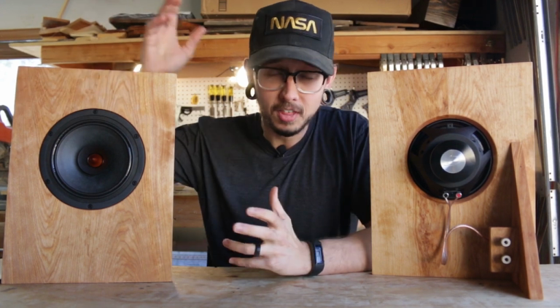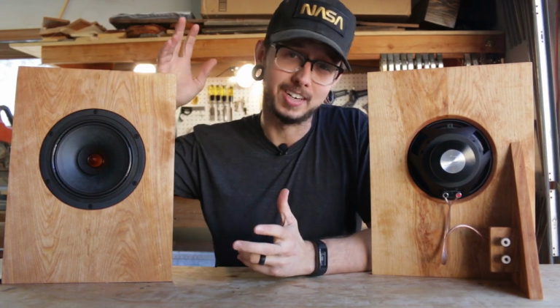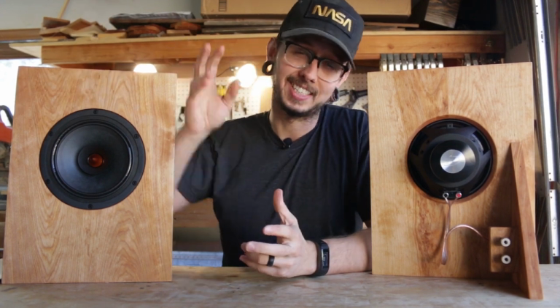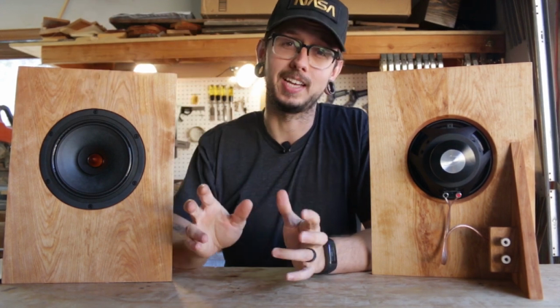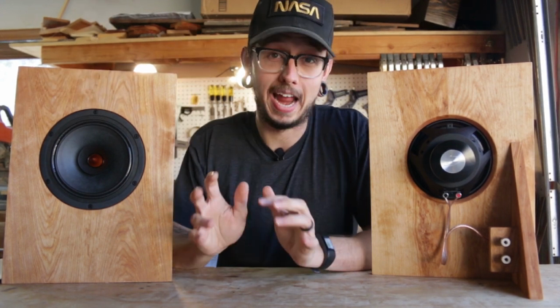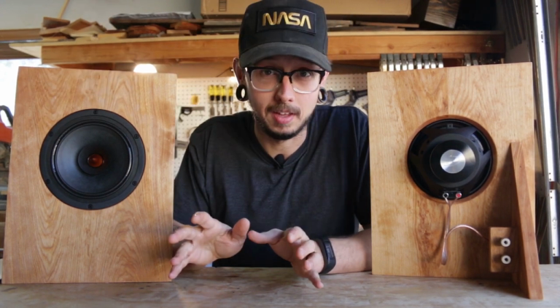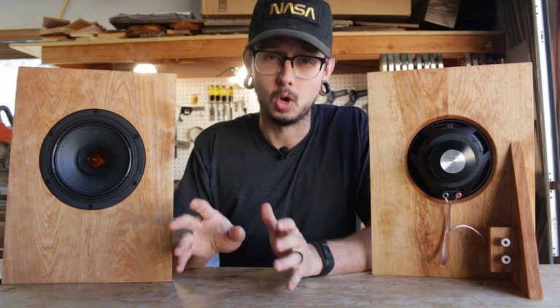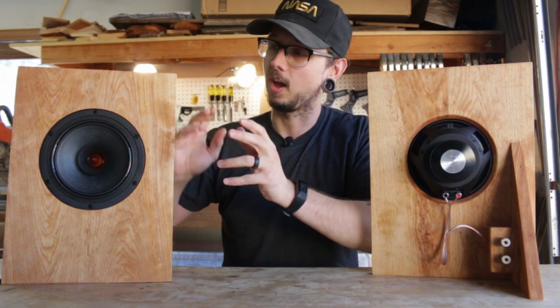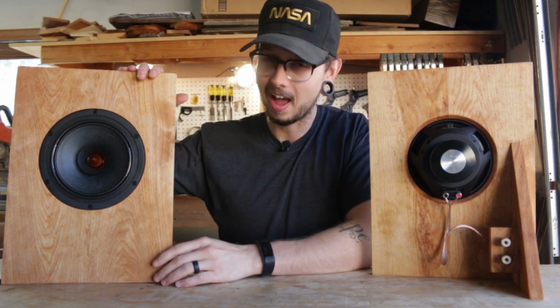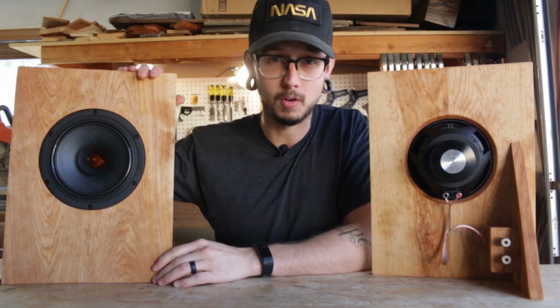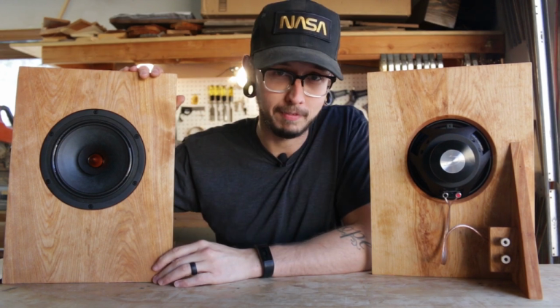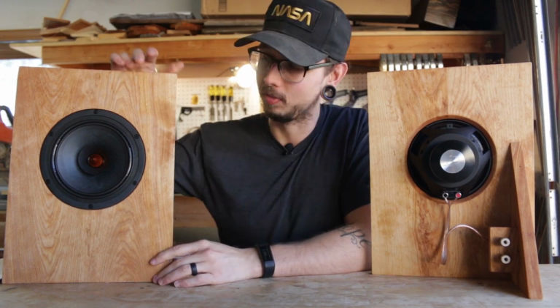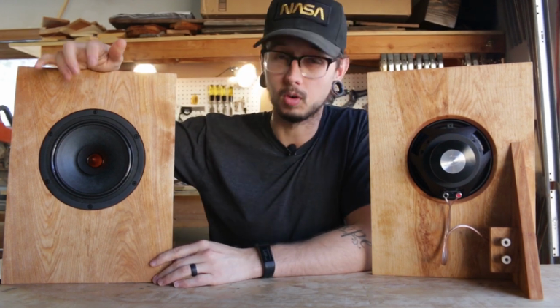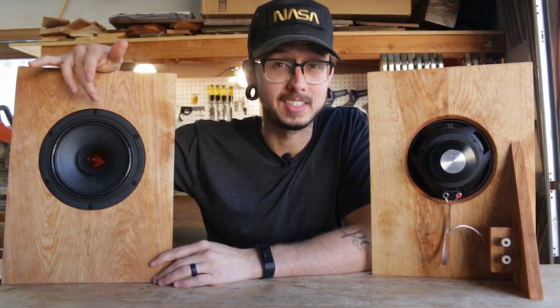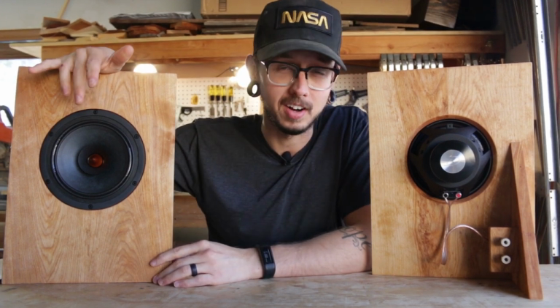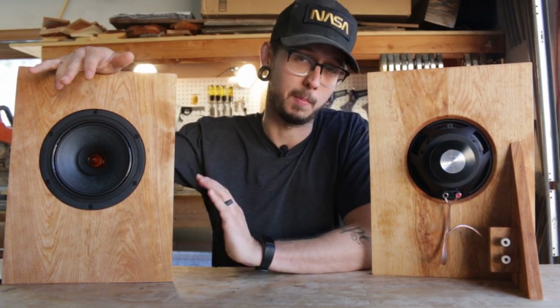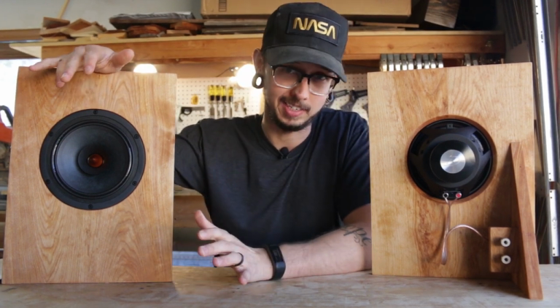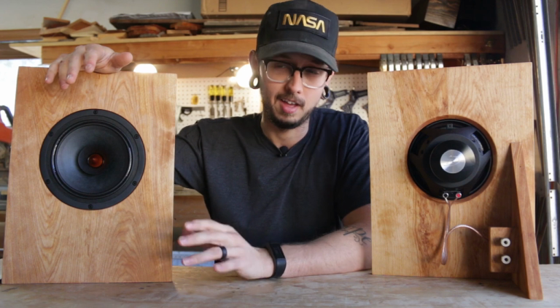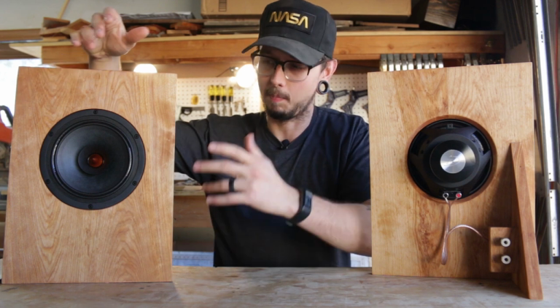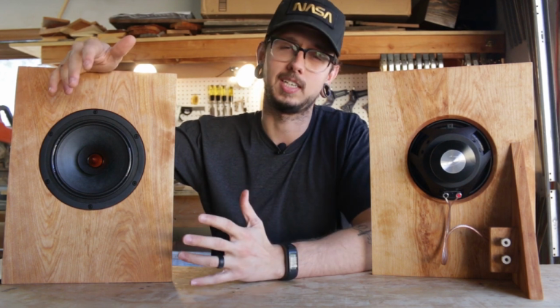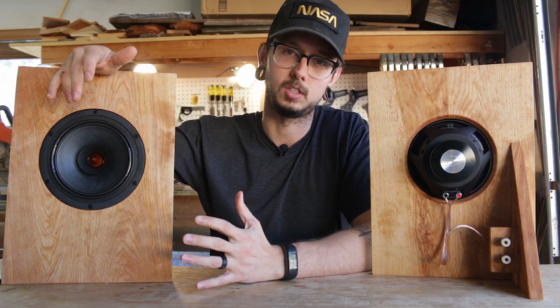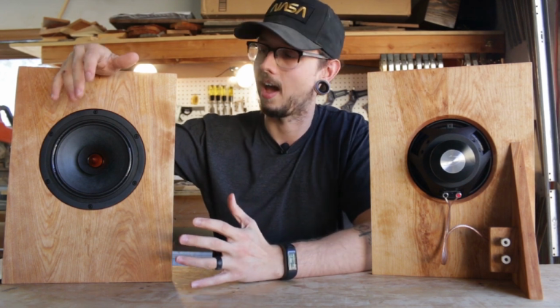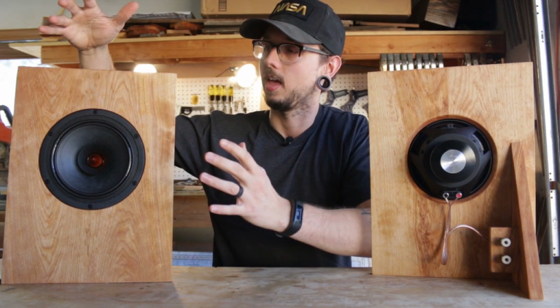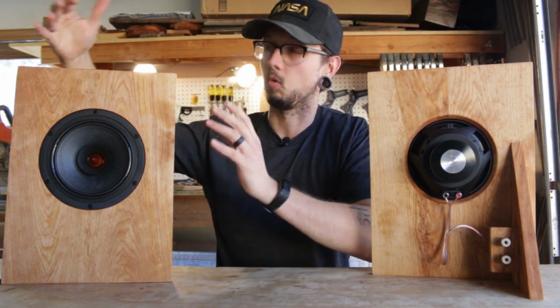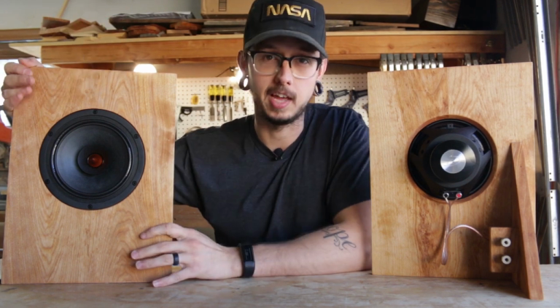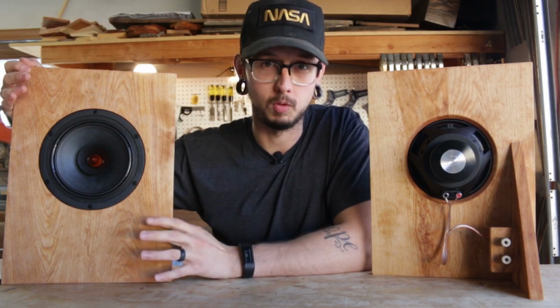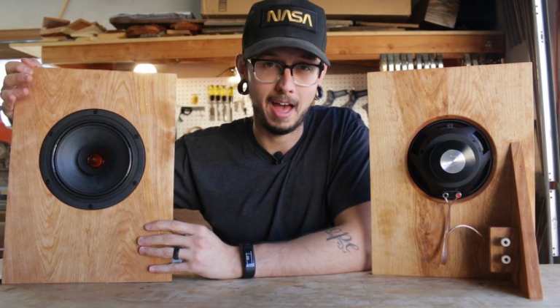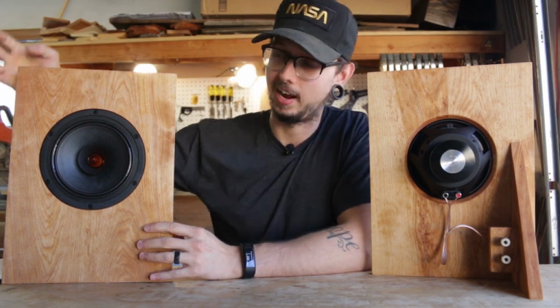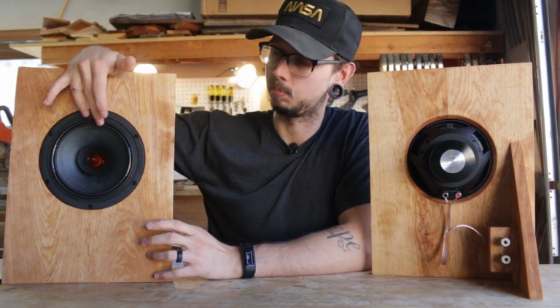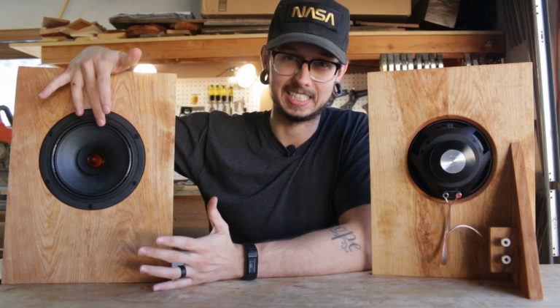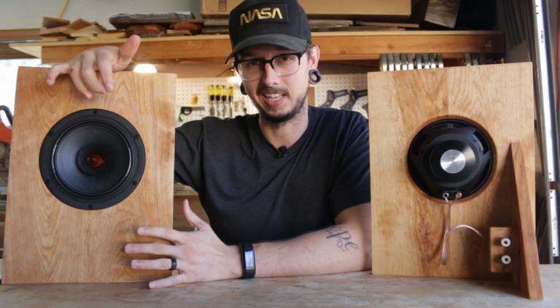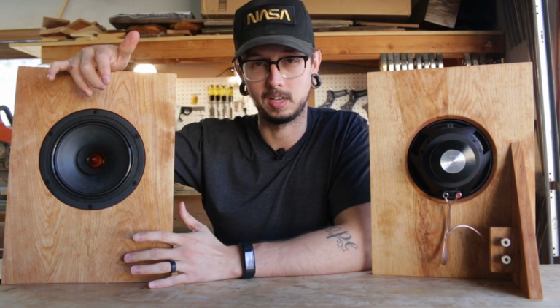The other thing I learned is that symmetry is your enemy. Having a round front baffle with the speaker right in the center is a bad idea. A better idea is to have a rectangular front baffle and have the speaker slightly off center.